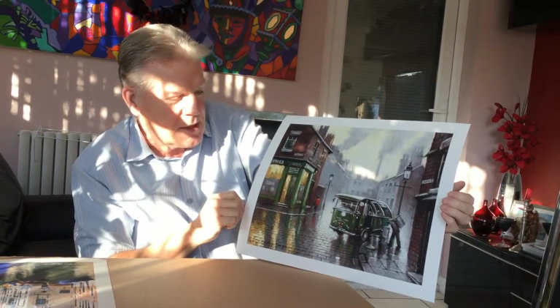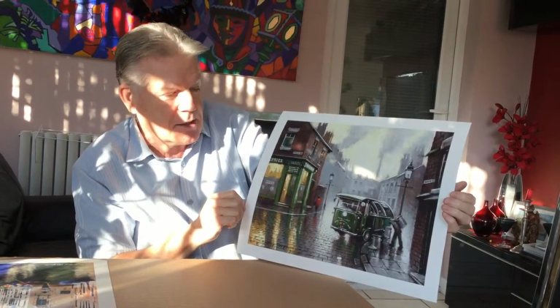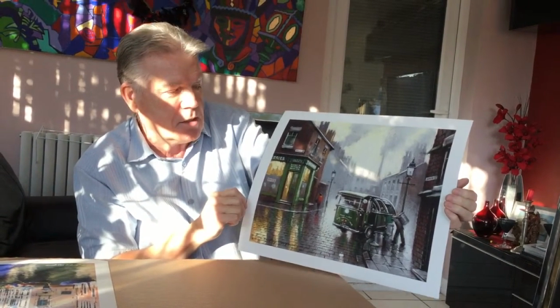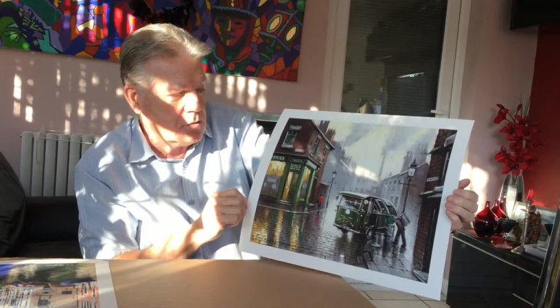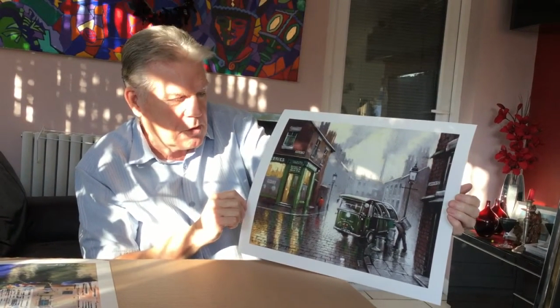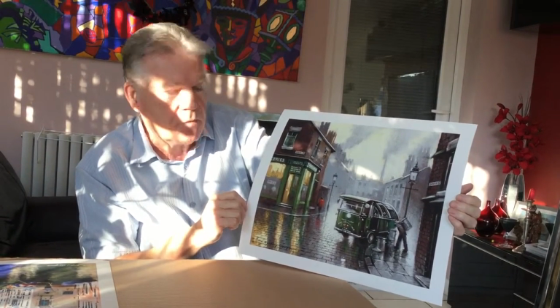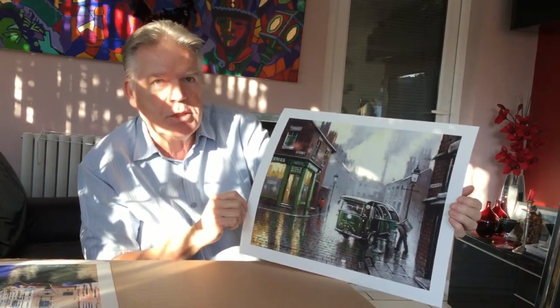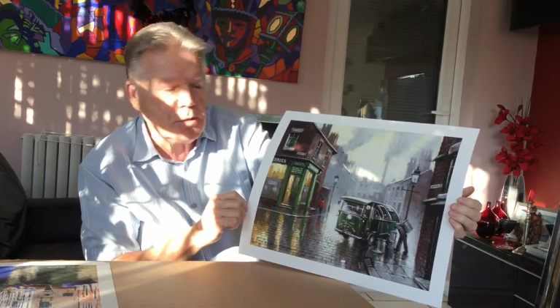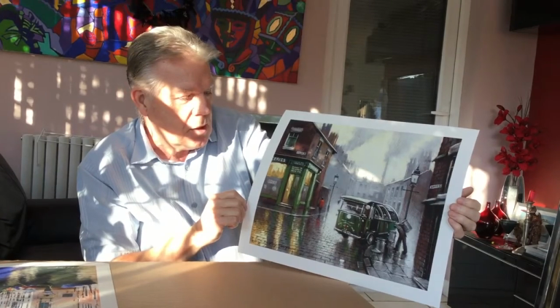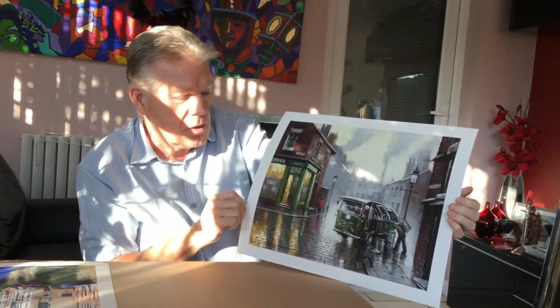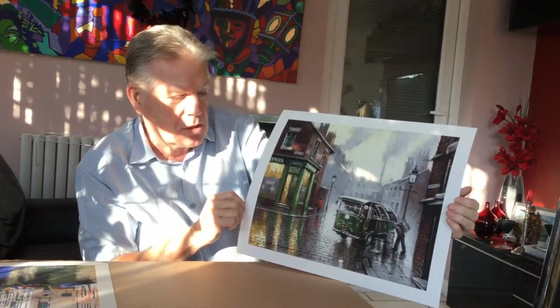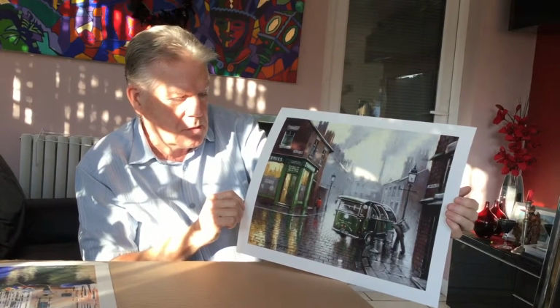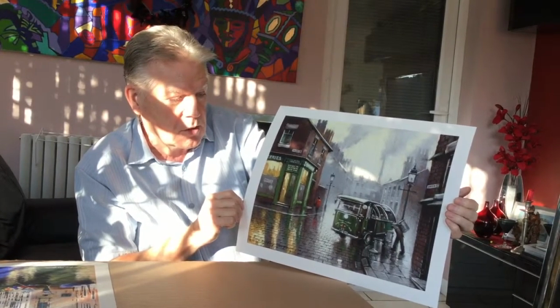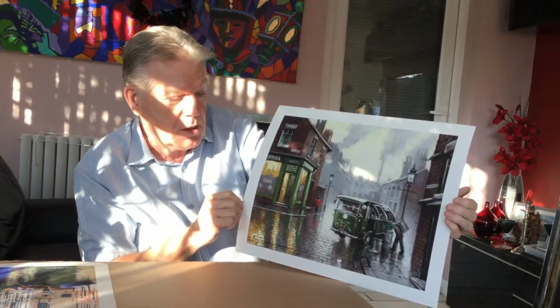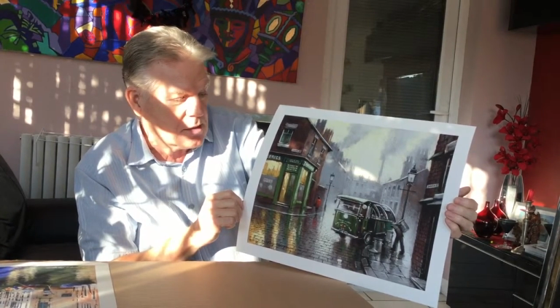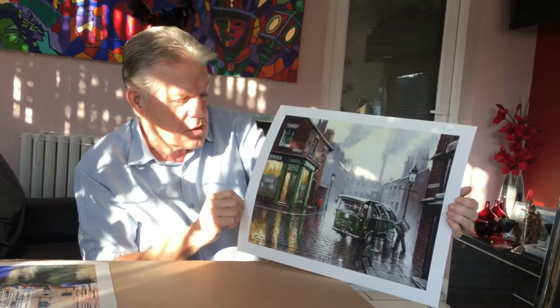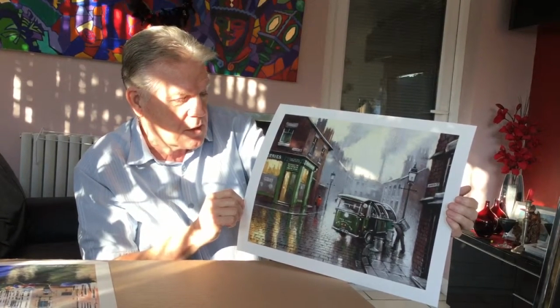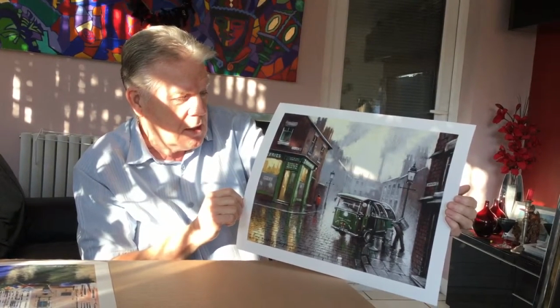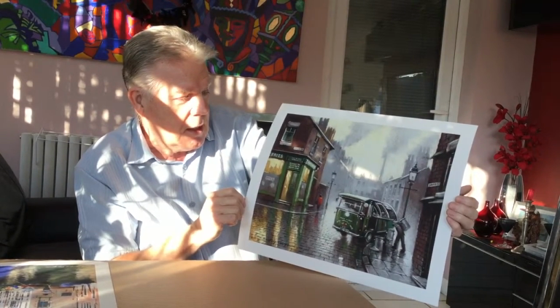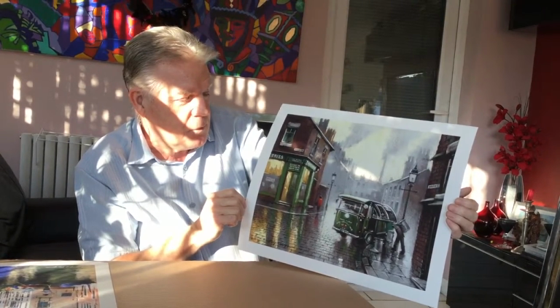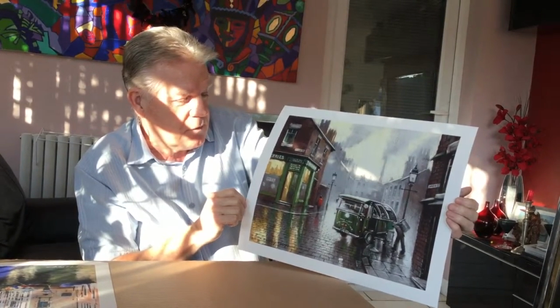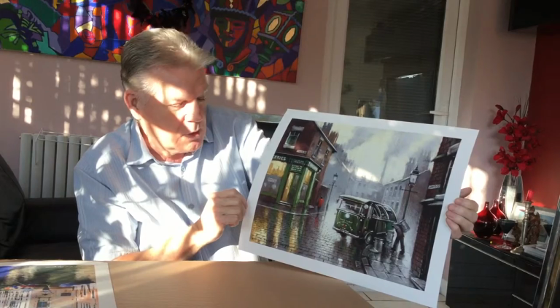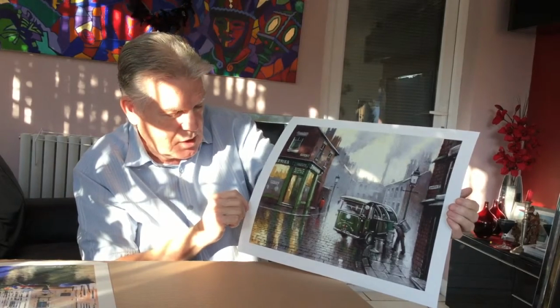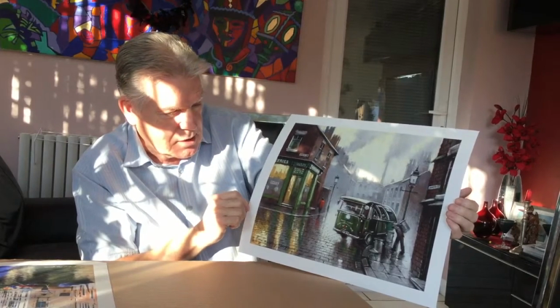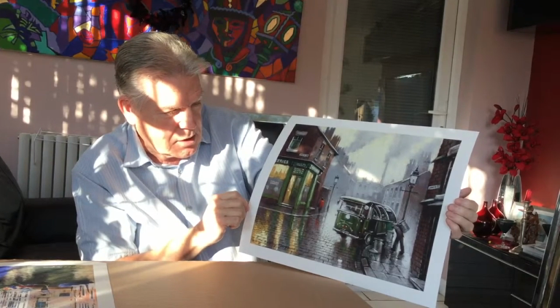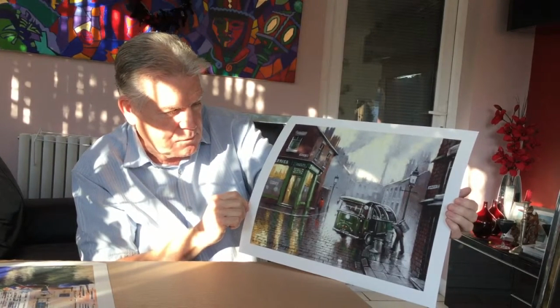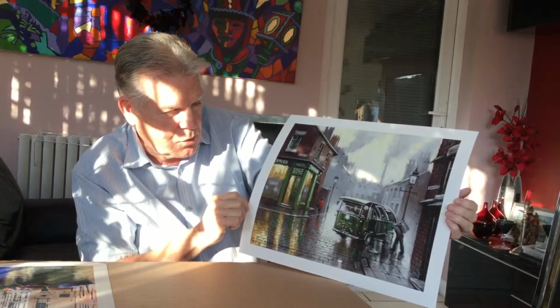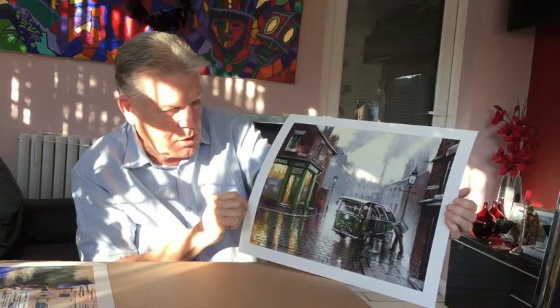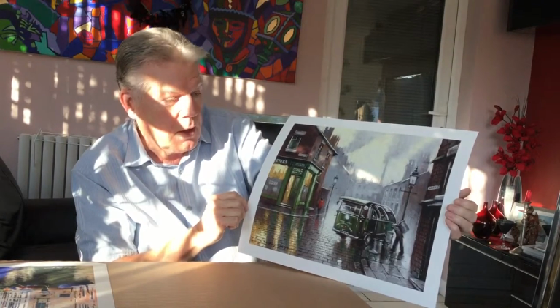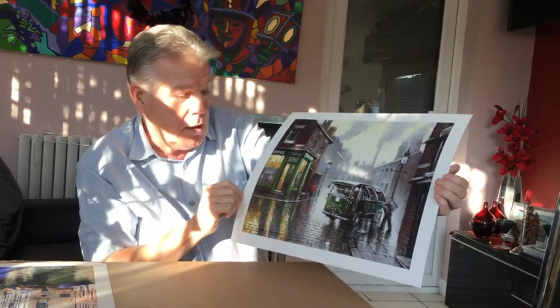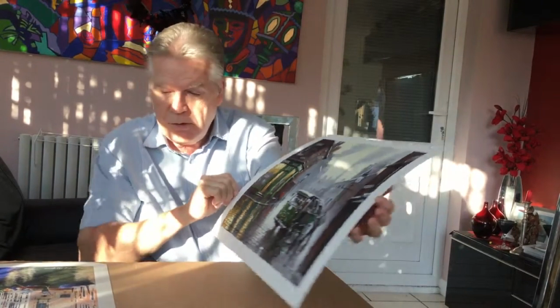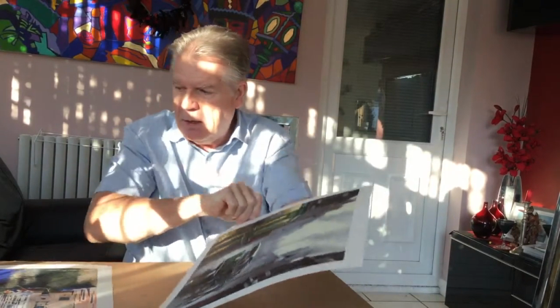Again it's a good reproduction of the original which has not been long since being painted as a matter of fact. And I'm very happy to be signing this. So here we go.